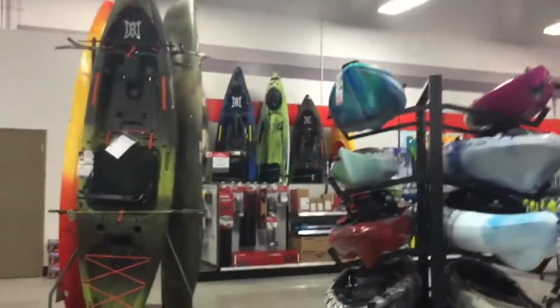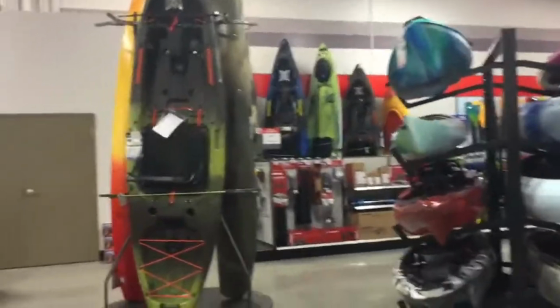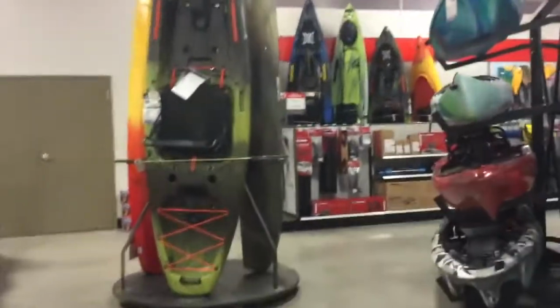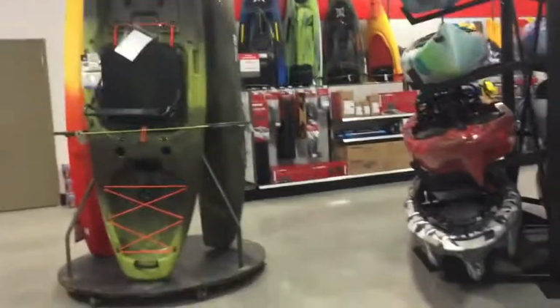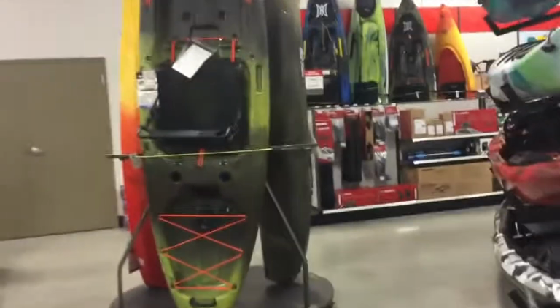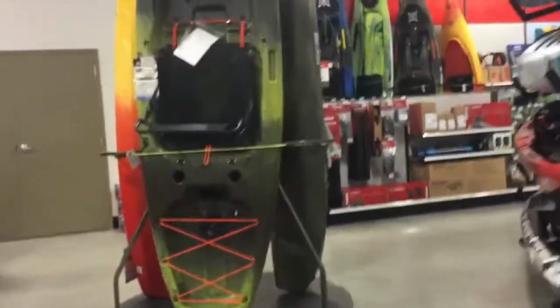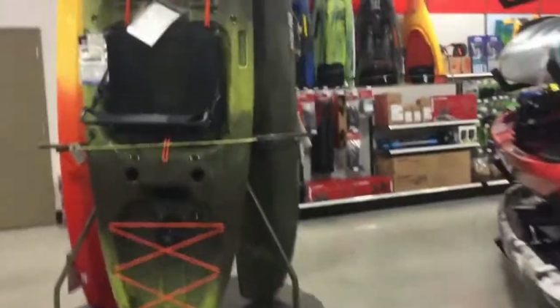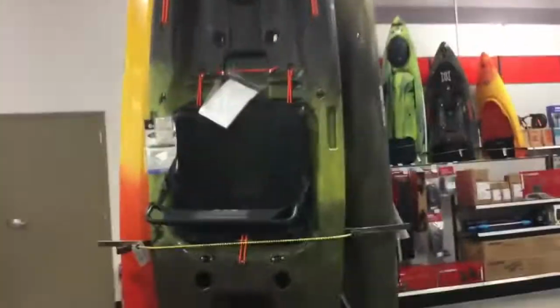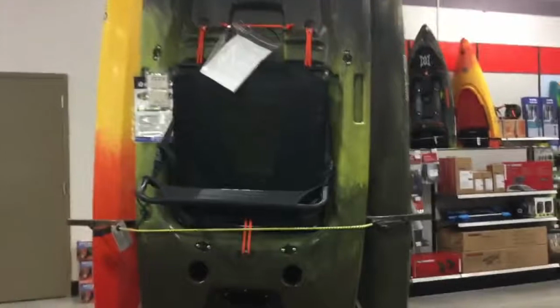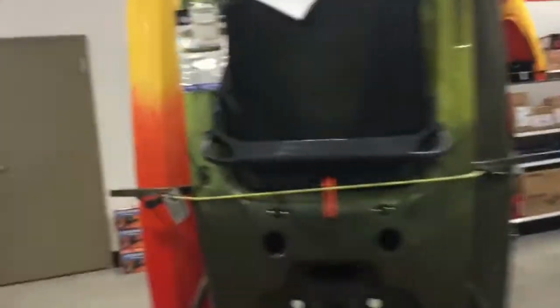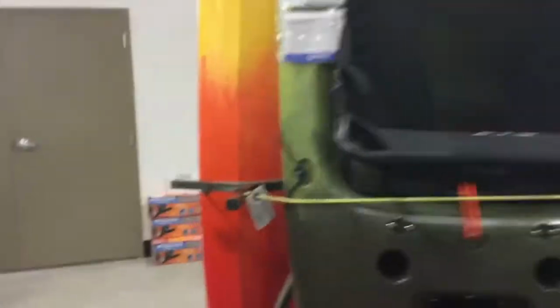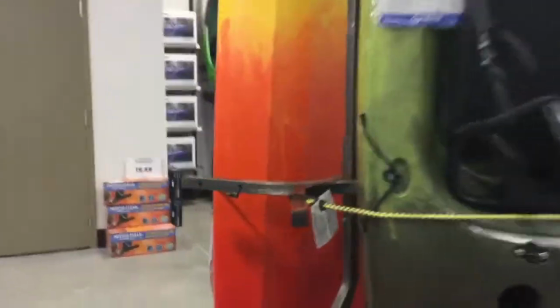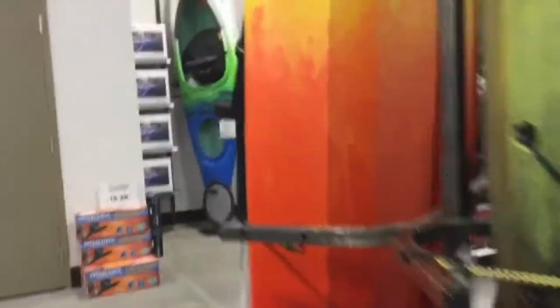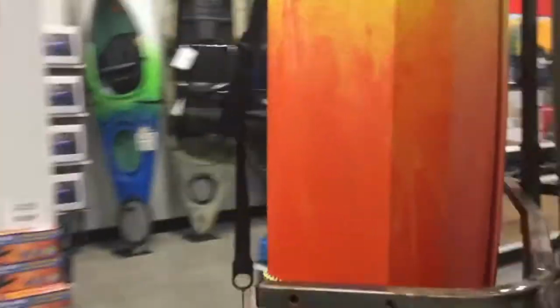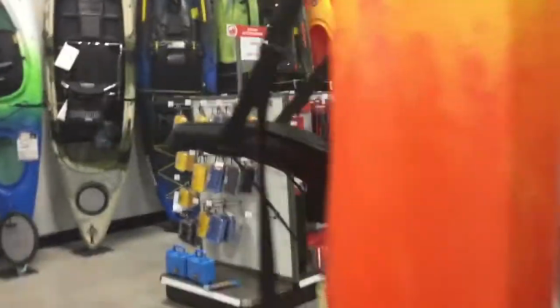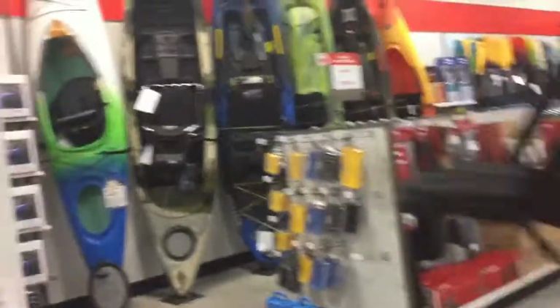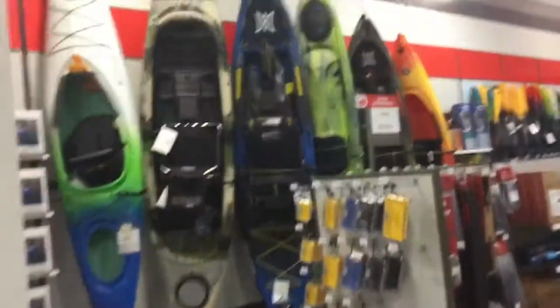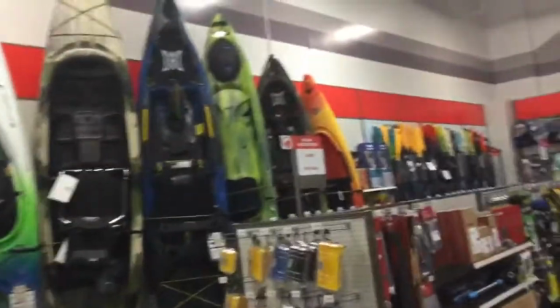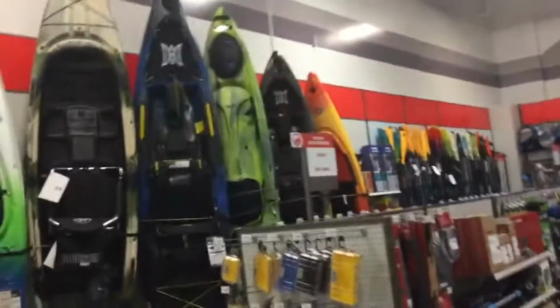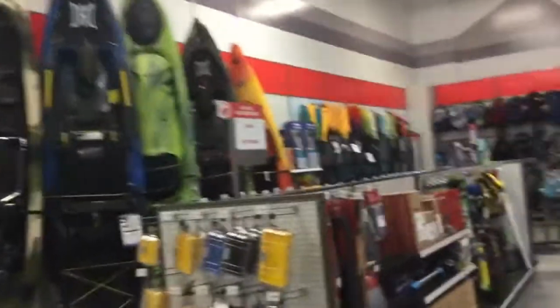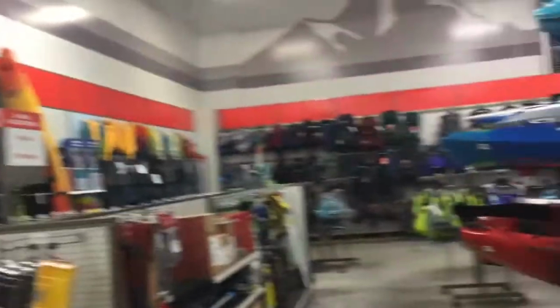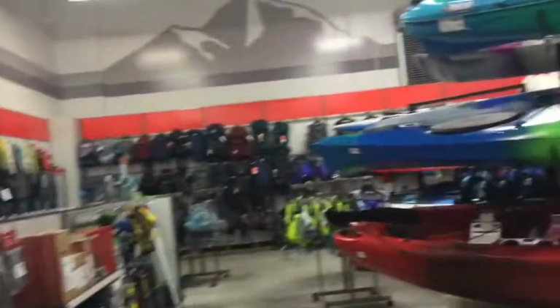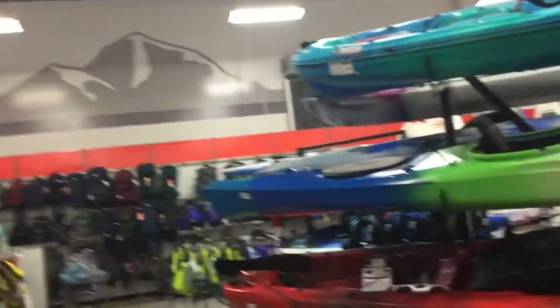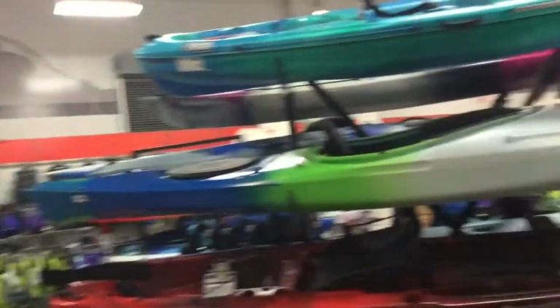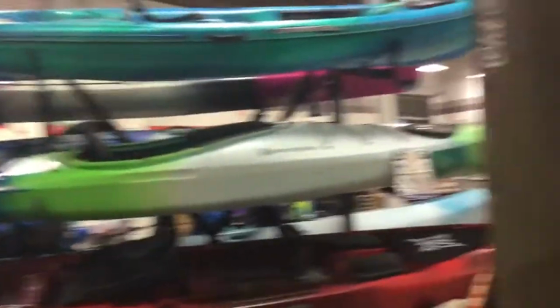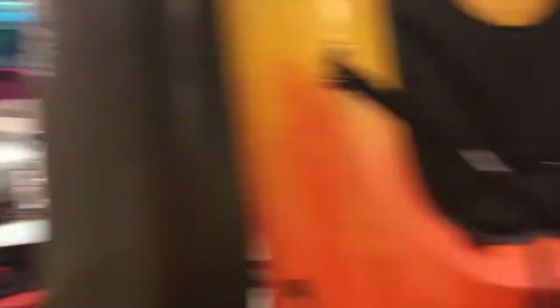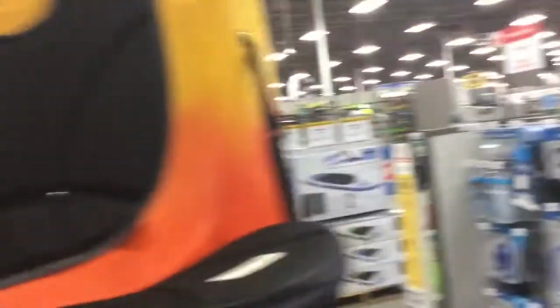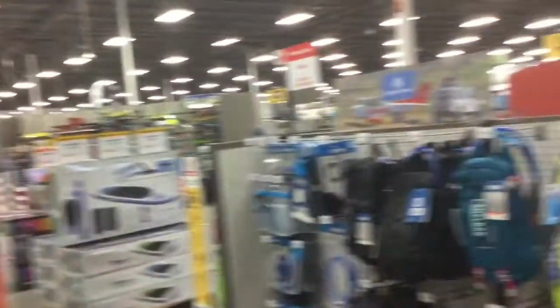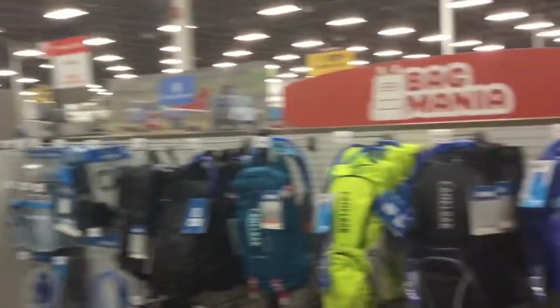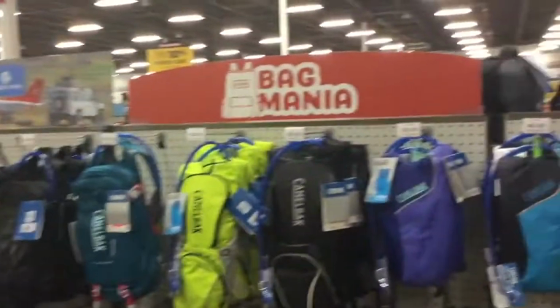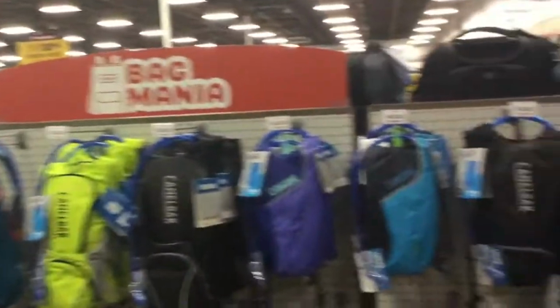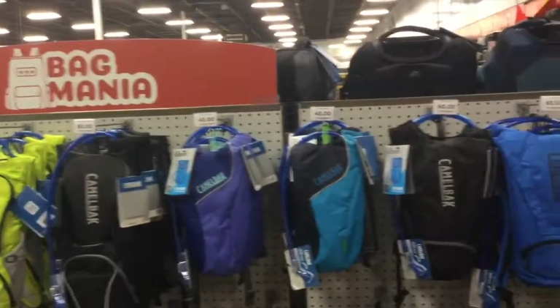Looks like you got a good selection of kayaks in here. I don't know anything about kayaks because I'm not a kayak angler. So far it looks about the same.